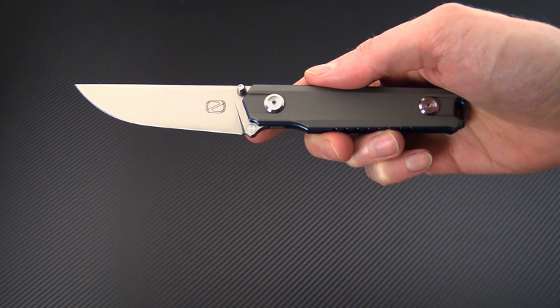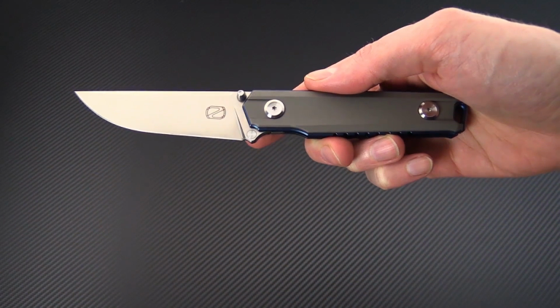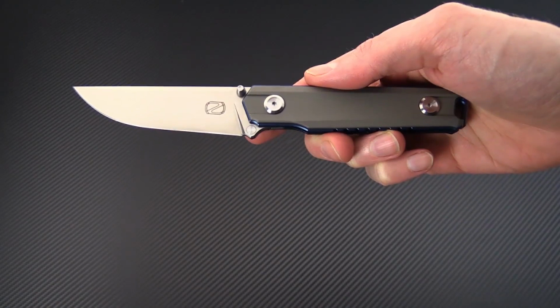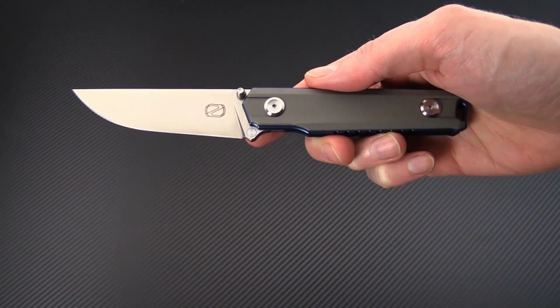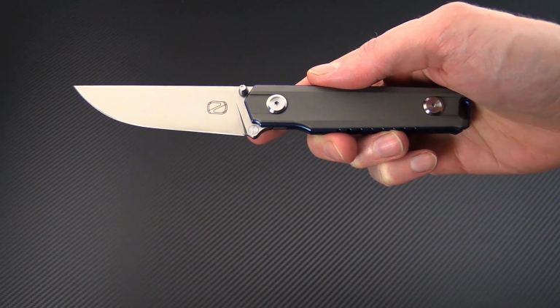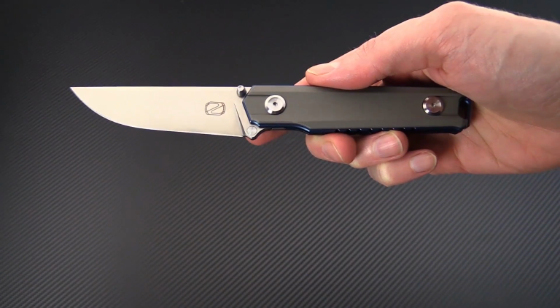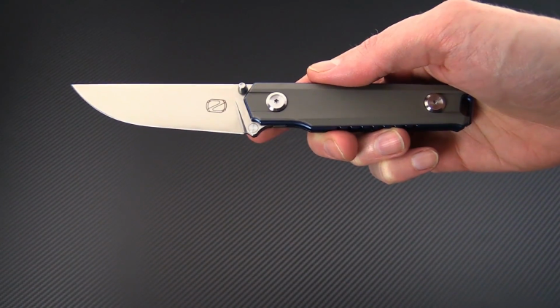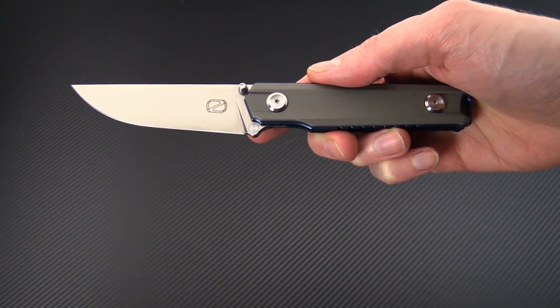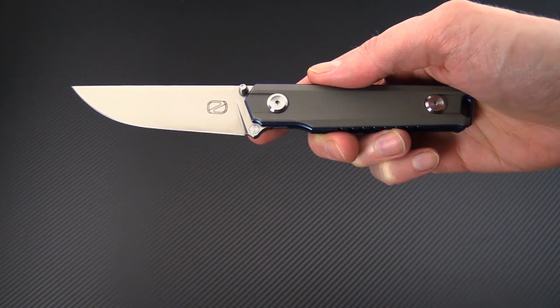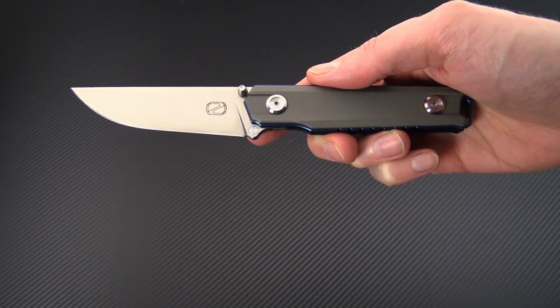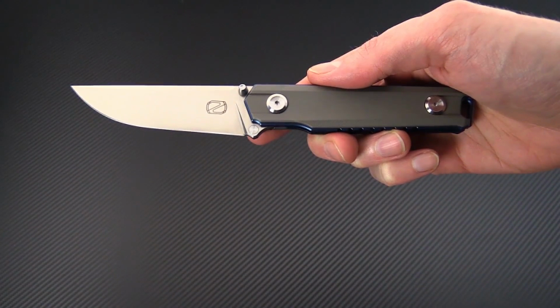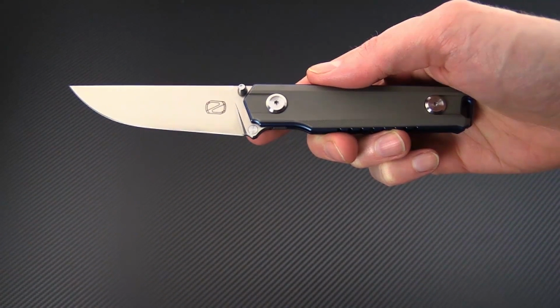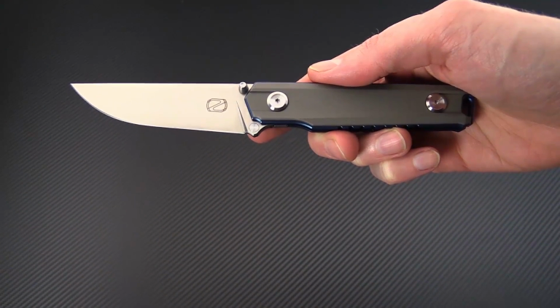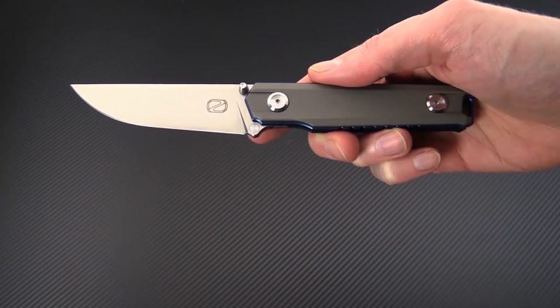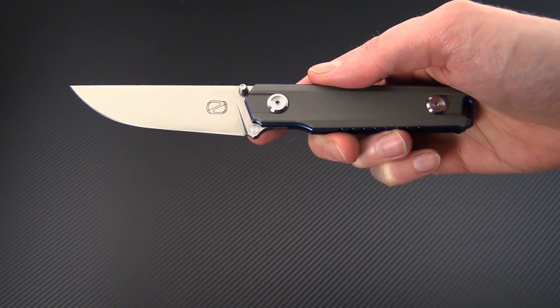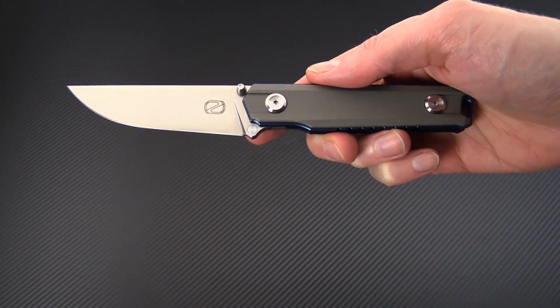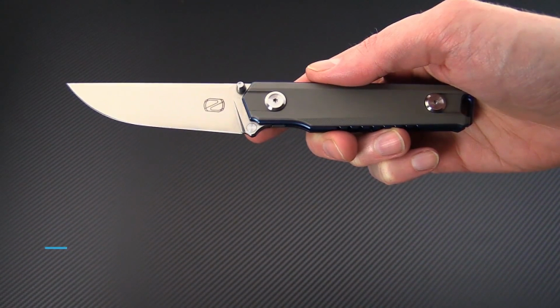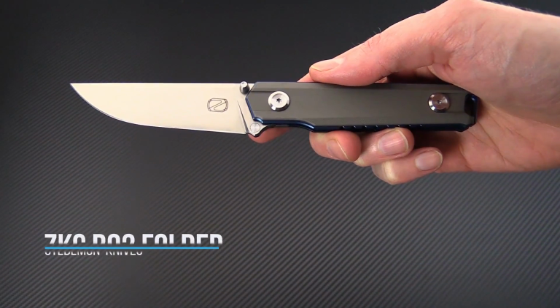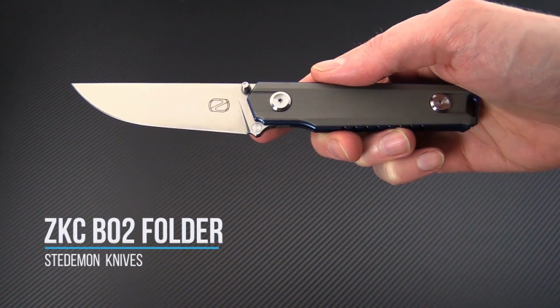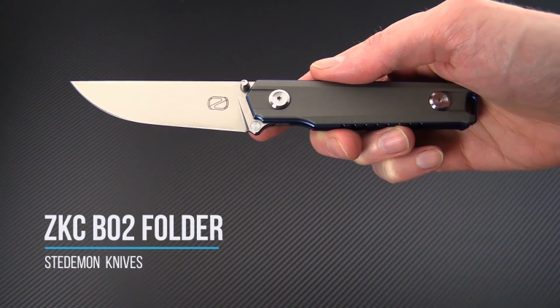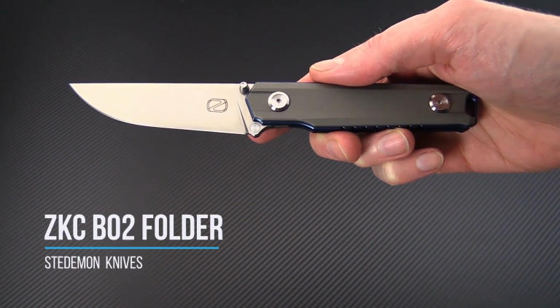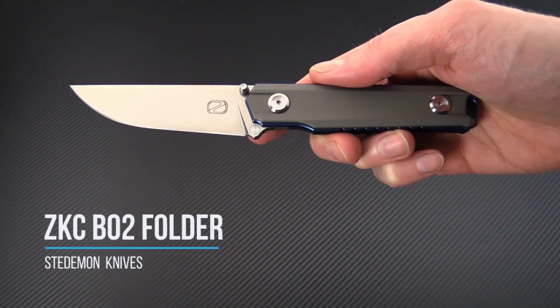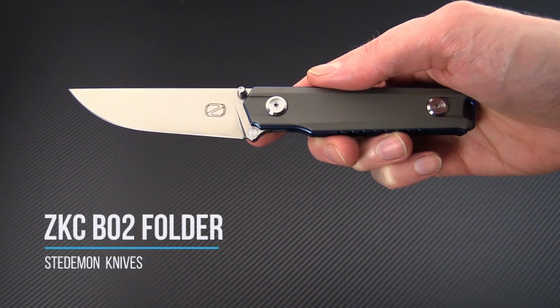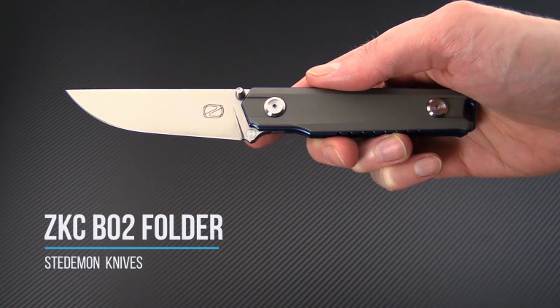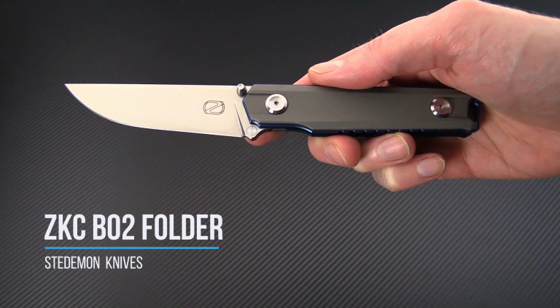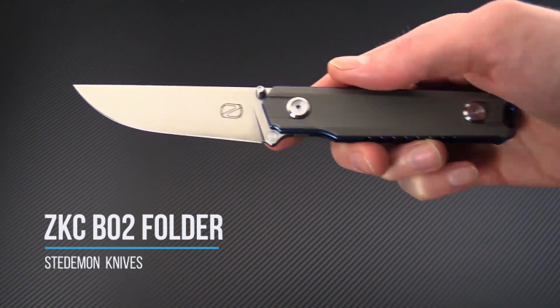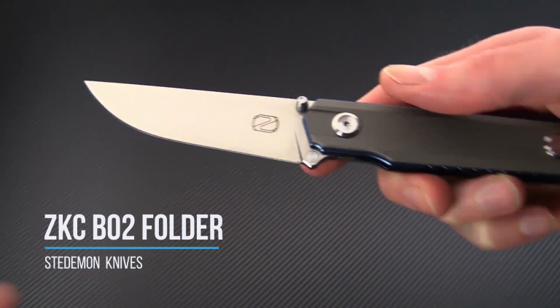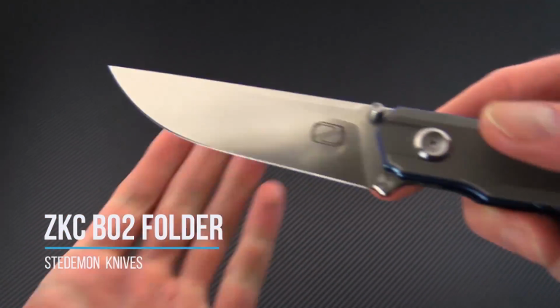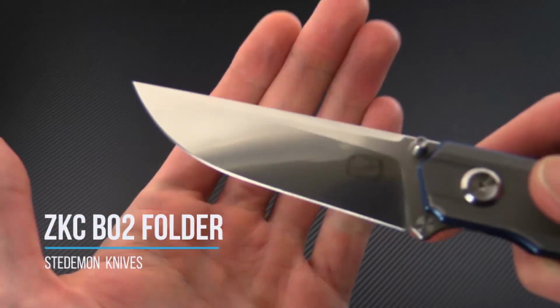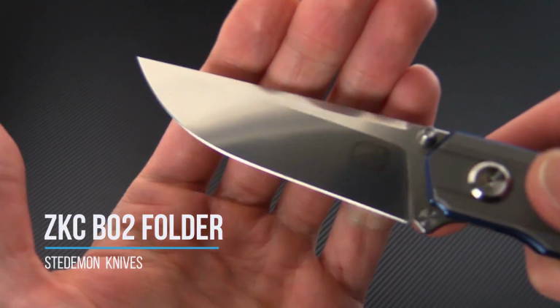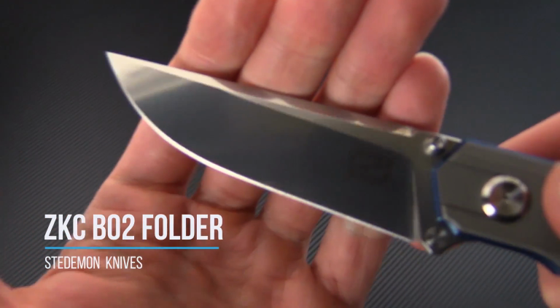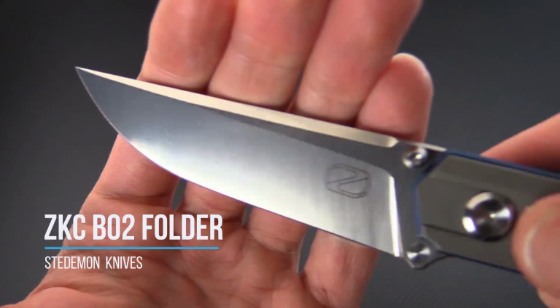Tyler here with GPKnives and today we have the Steedamon ZKC-B02. This is a titanium frame lock folder.